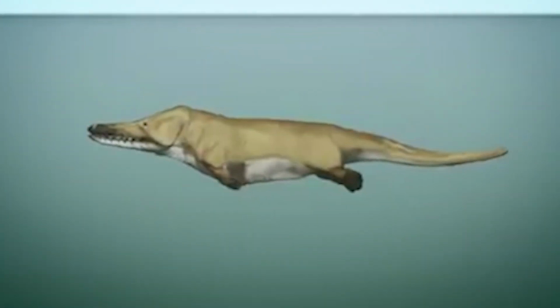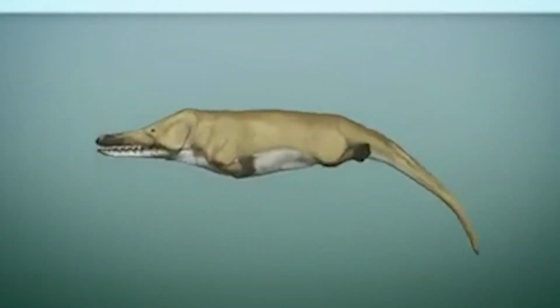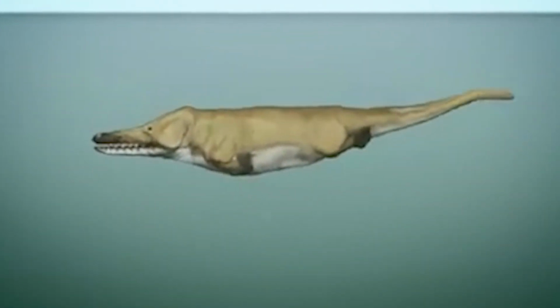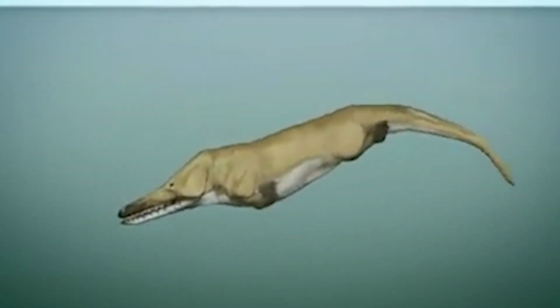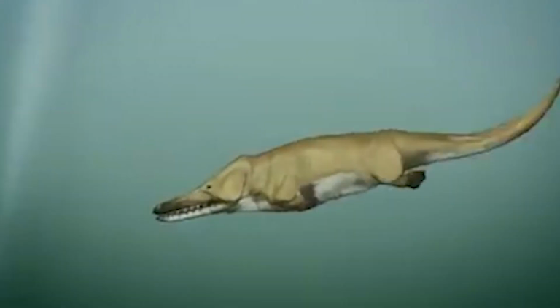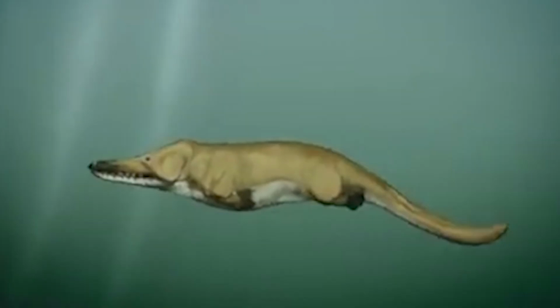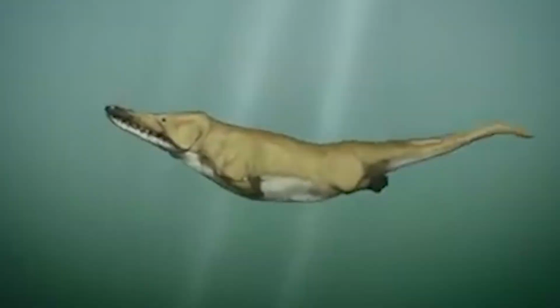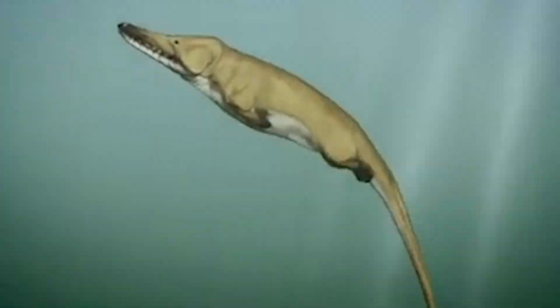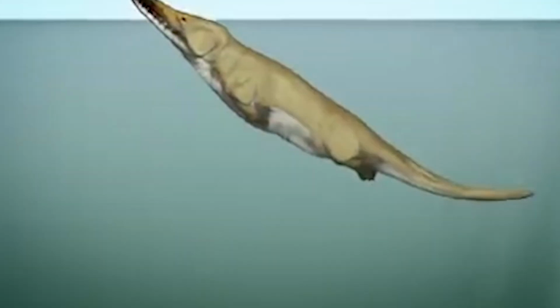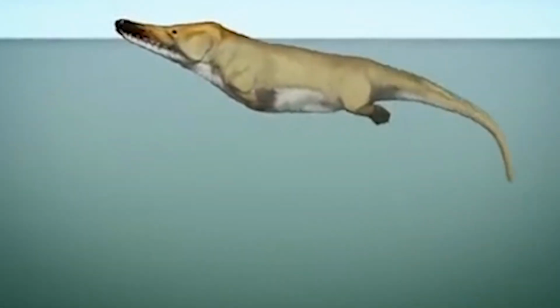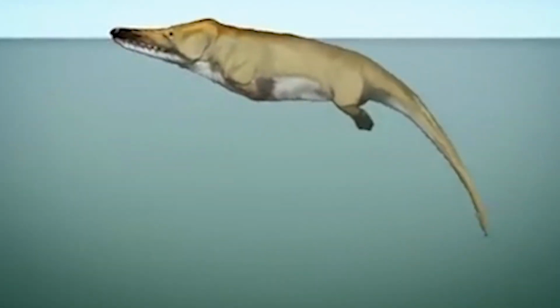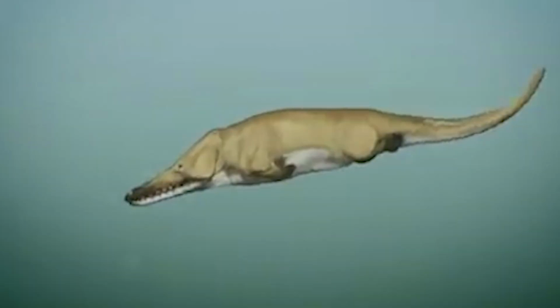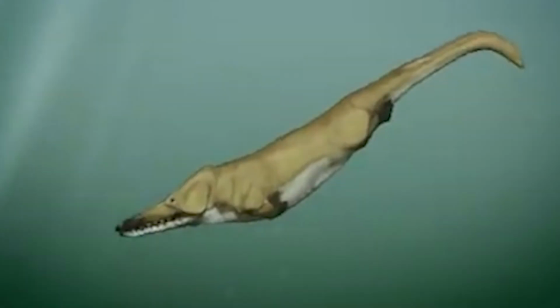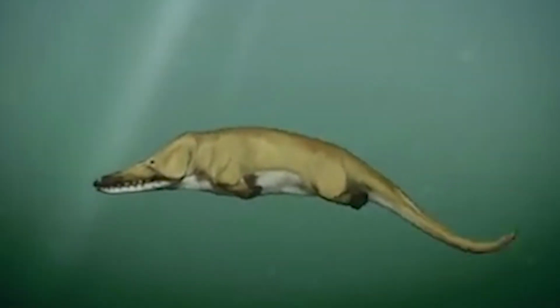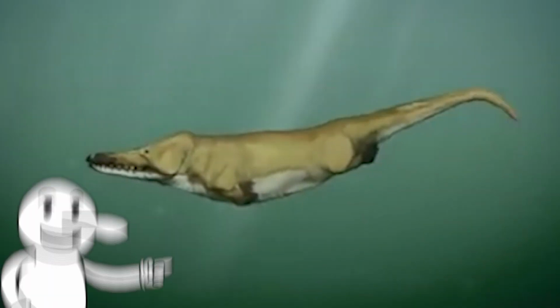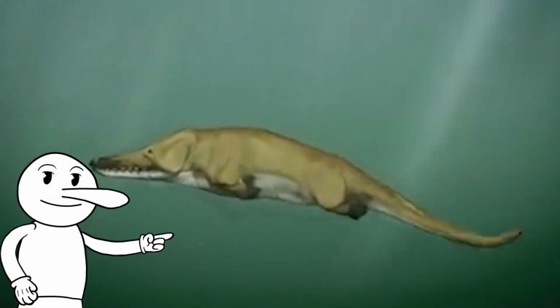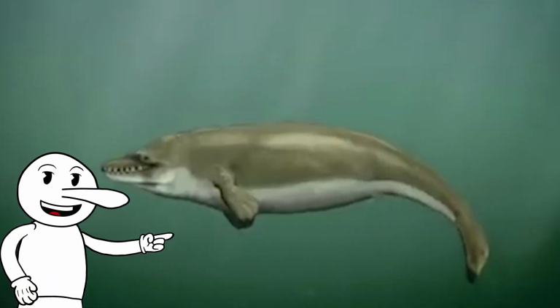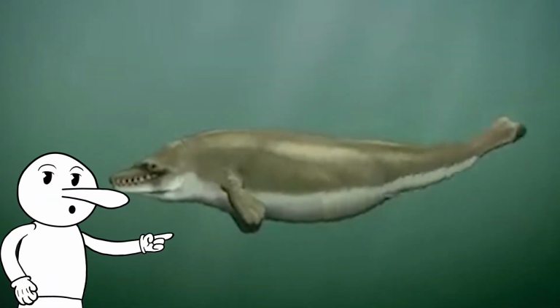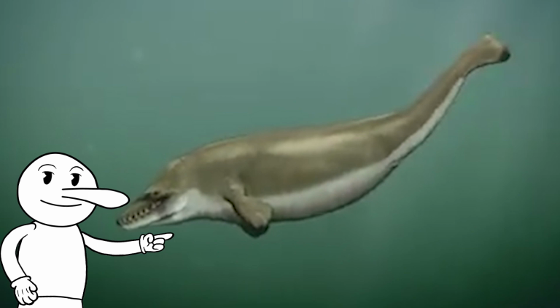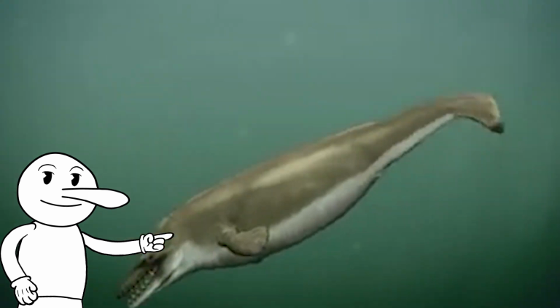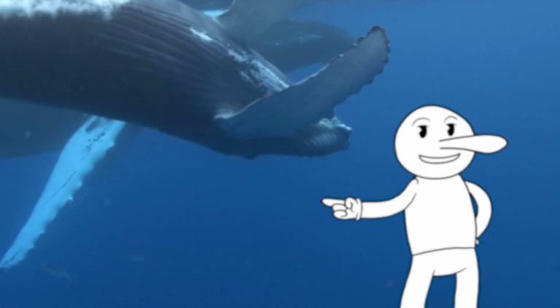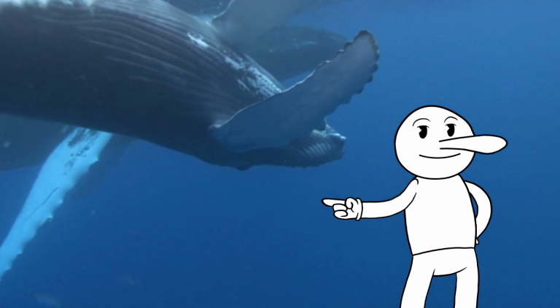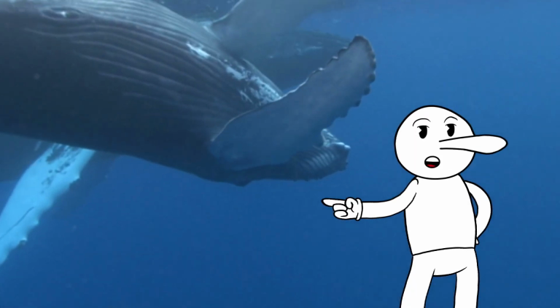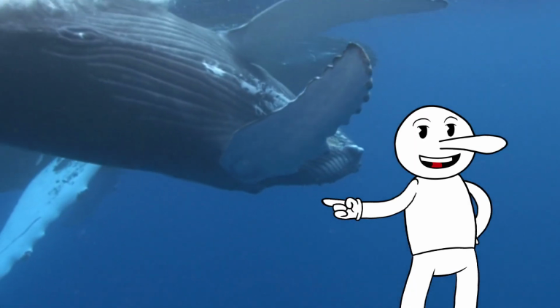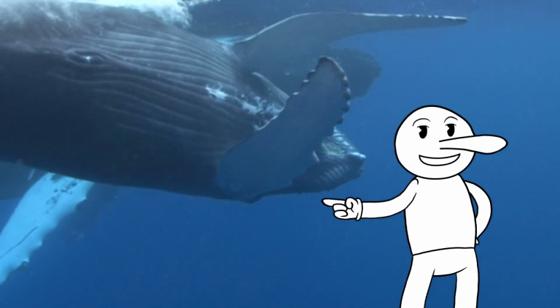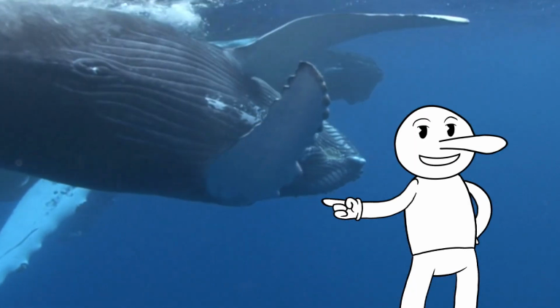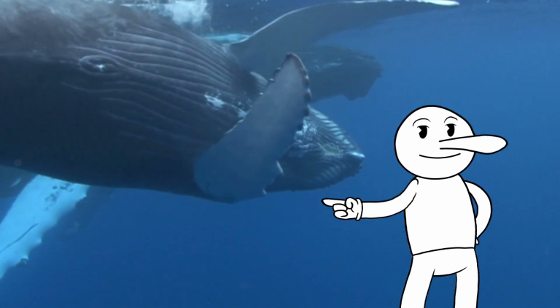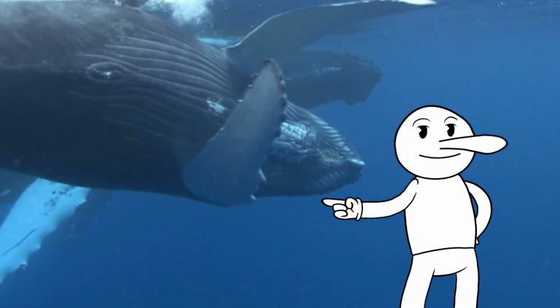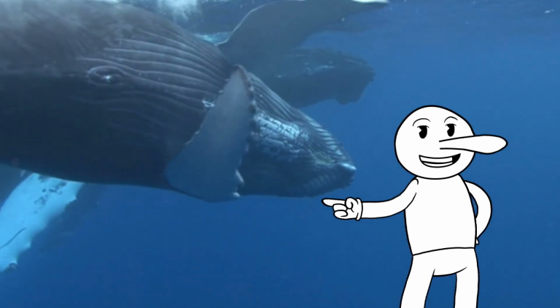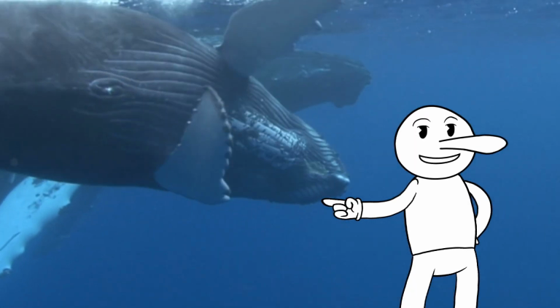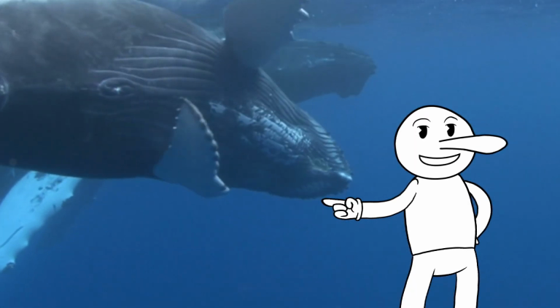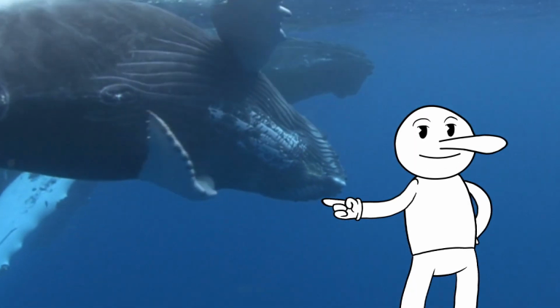Millions of years ago, whales were actually land animals. It's hard to believe, but over time they adapted to life in the ocean, and their front limbs evolved into flippers.